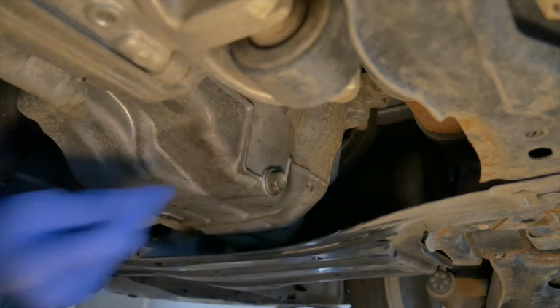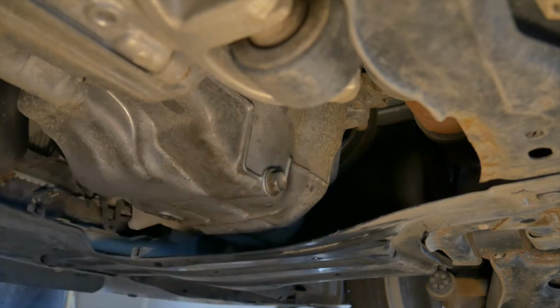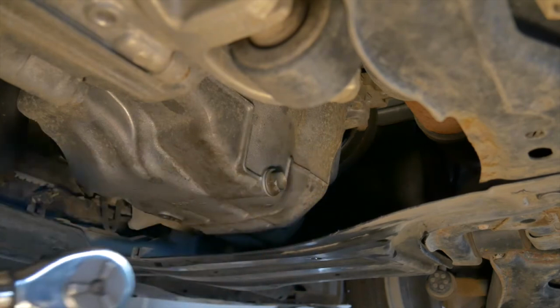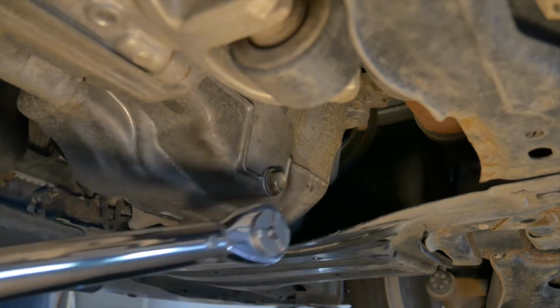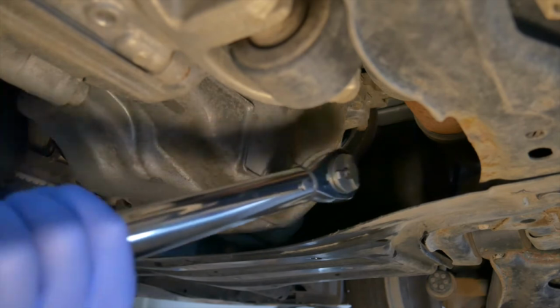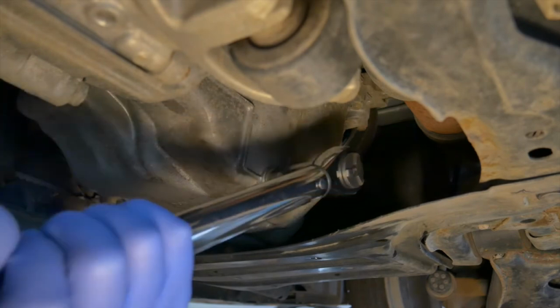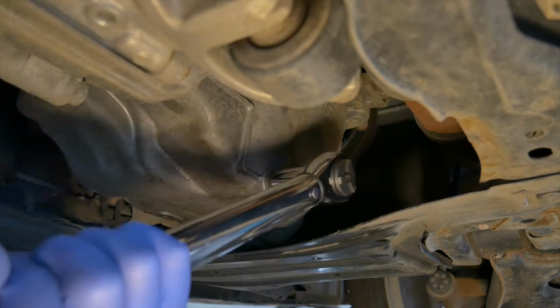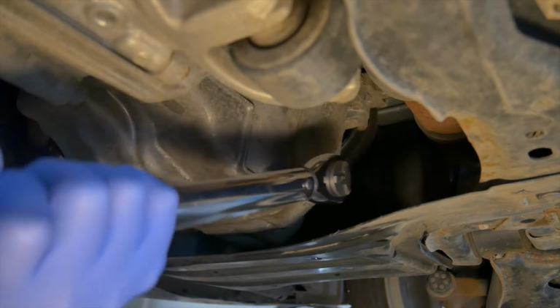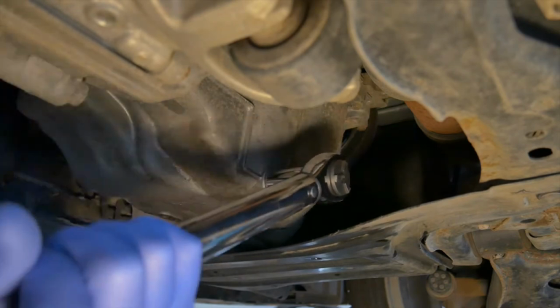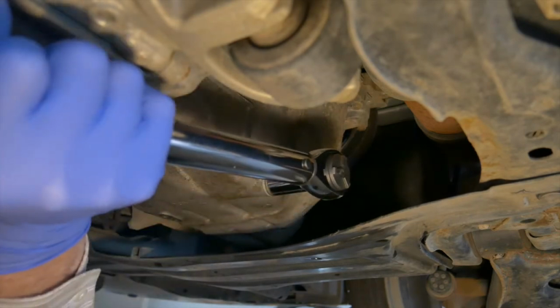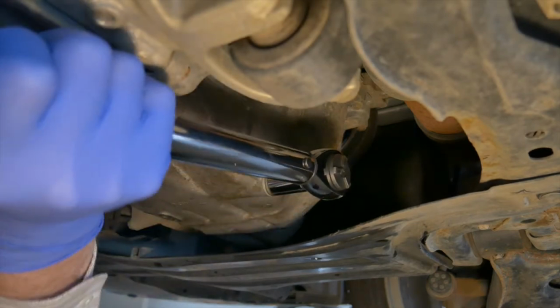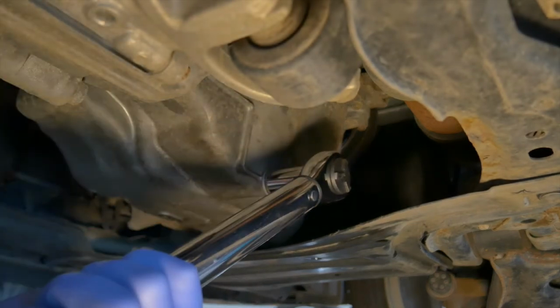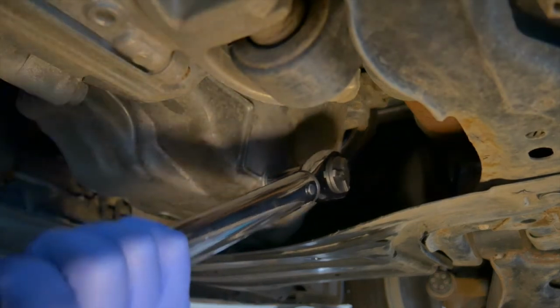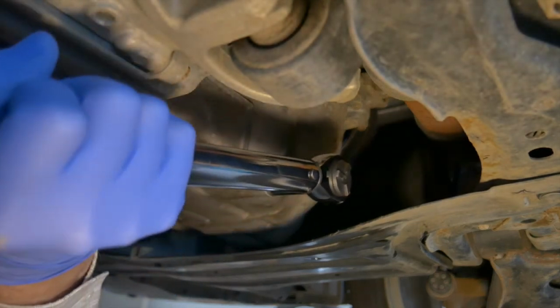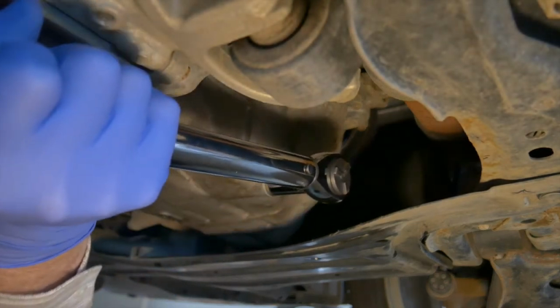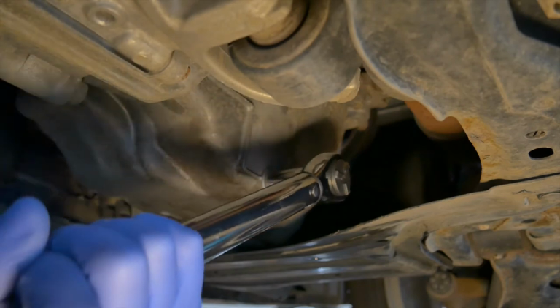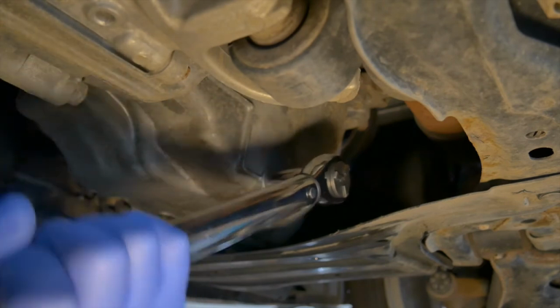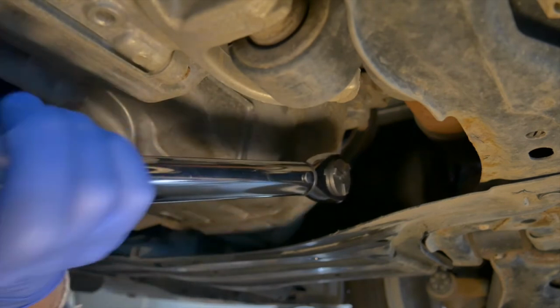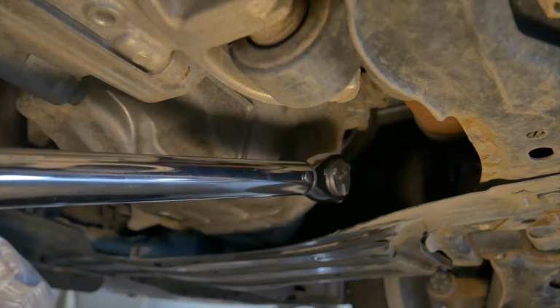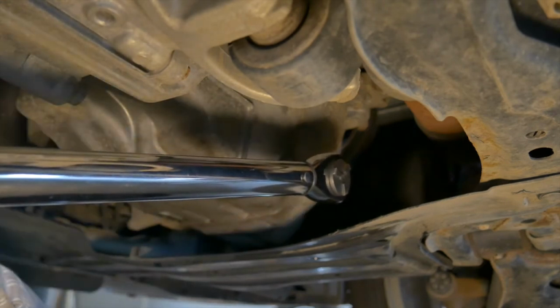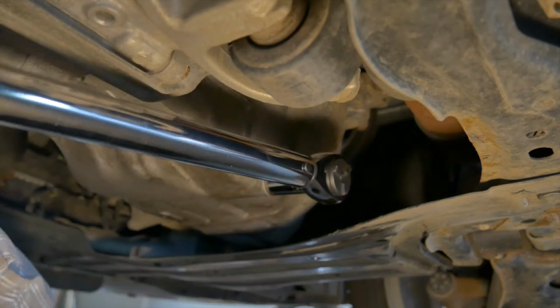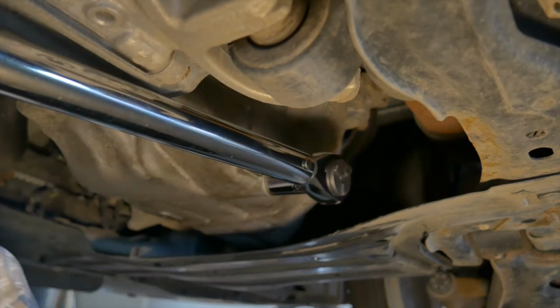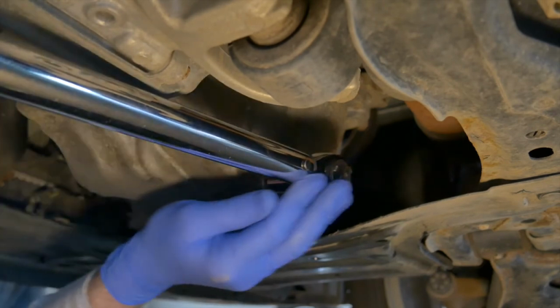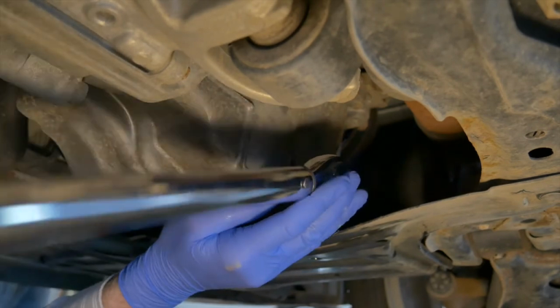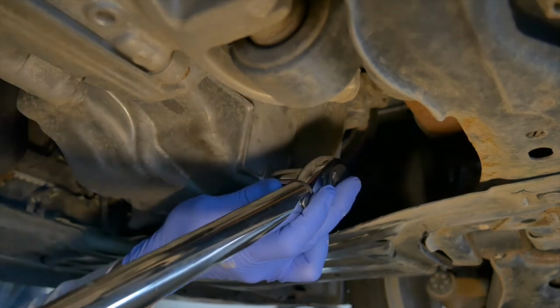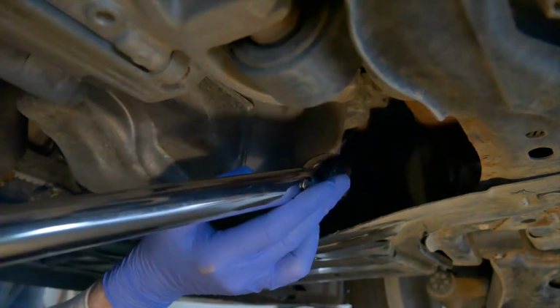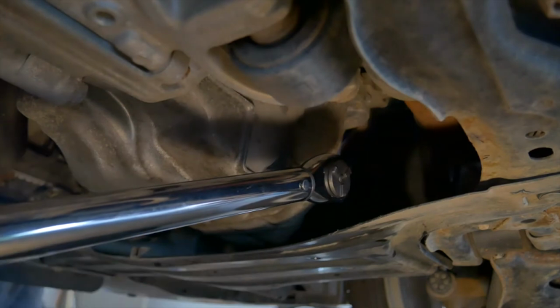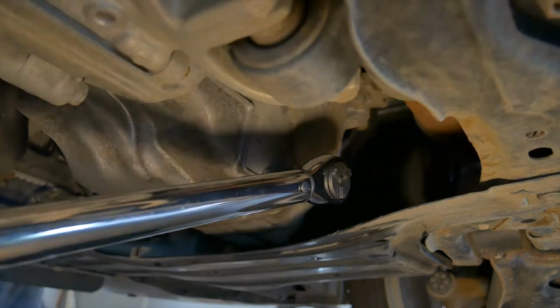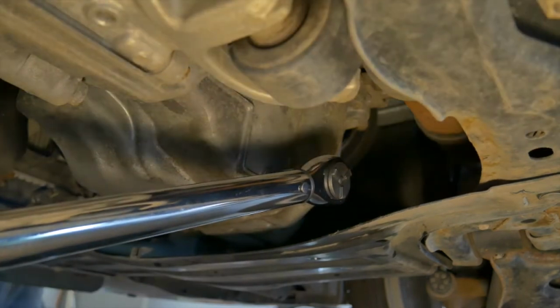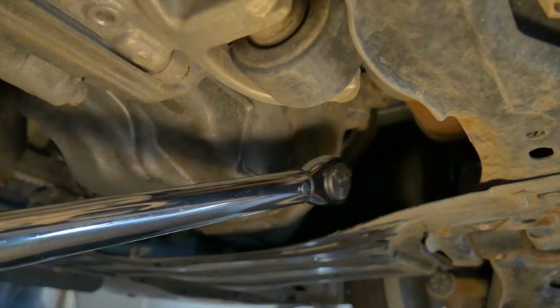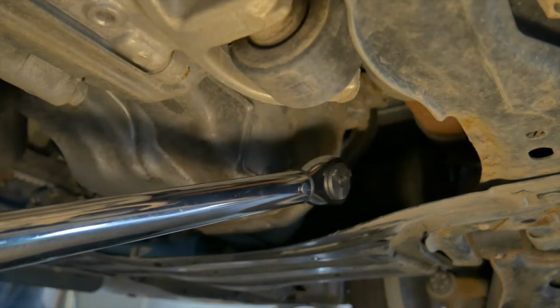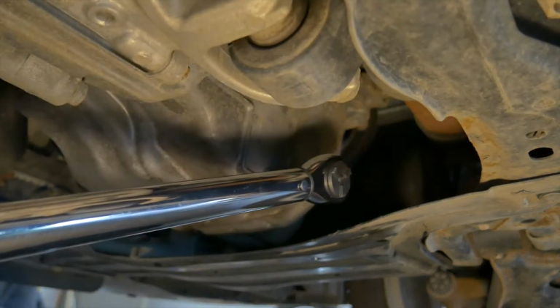This is a view from behind the engine — the drain plug points straight back. Use a torque wrench to tighten it properly. Your shop manual will have the proper torque value. Here I'll tighten this one to 29 foot-pounds.